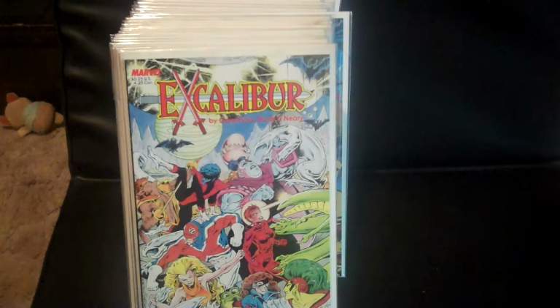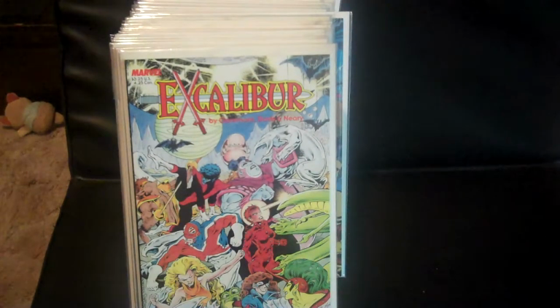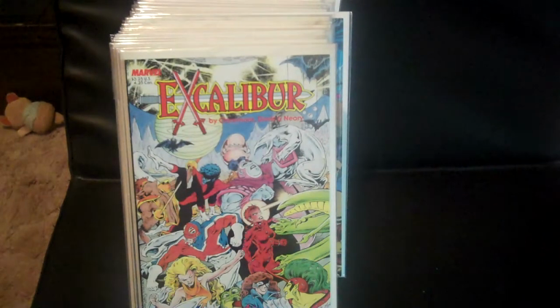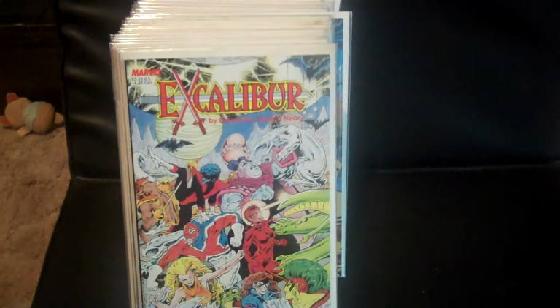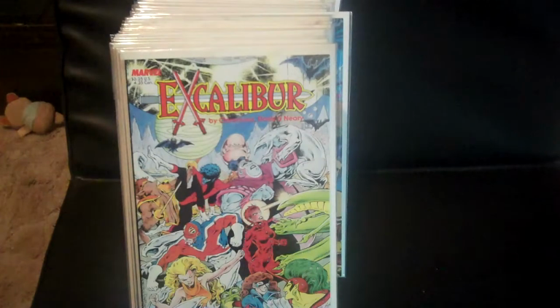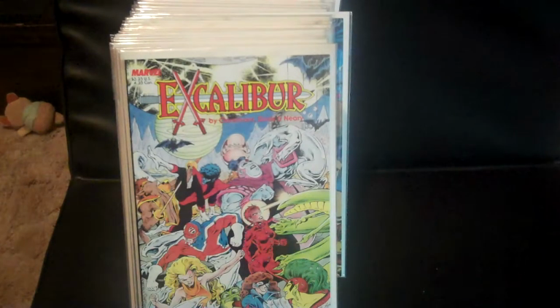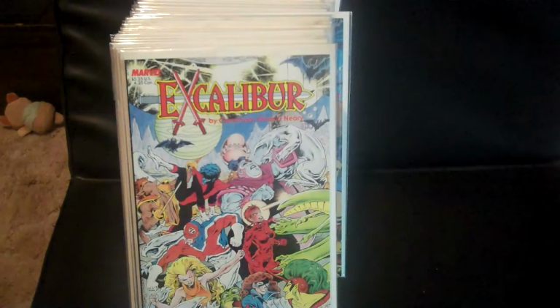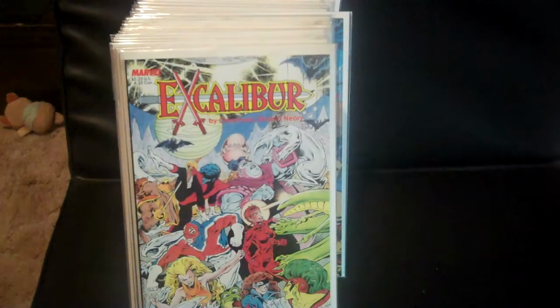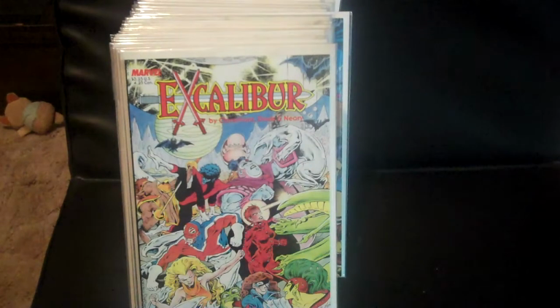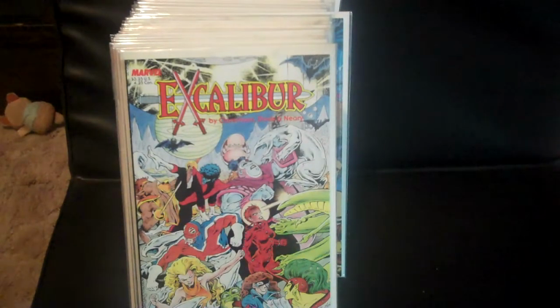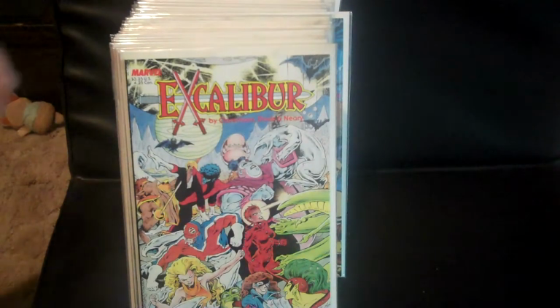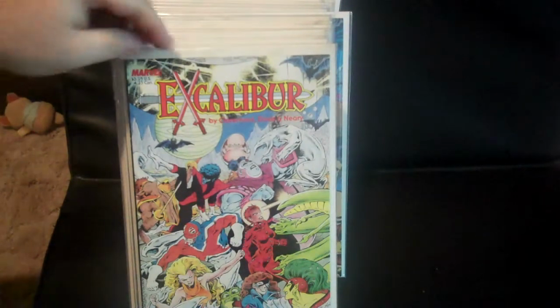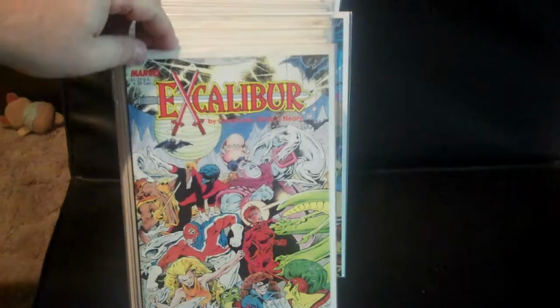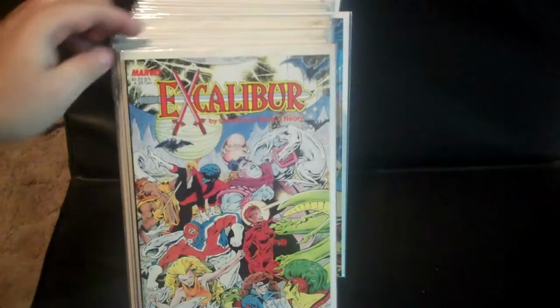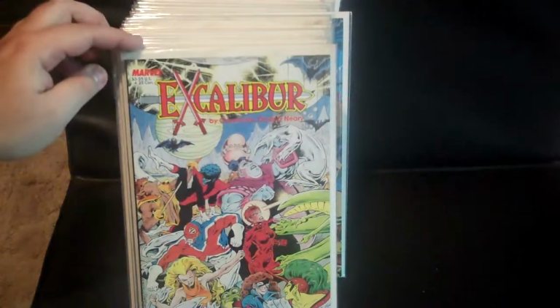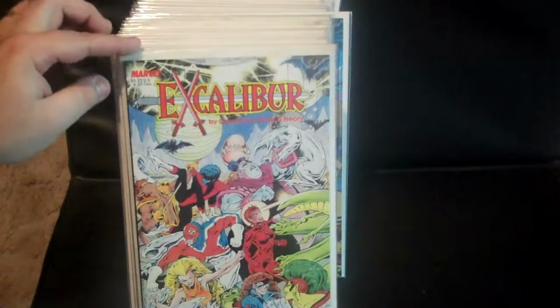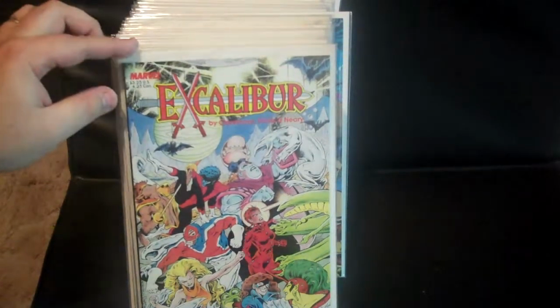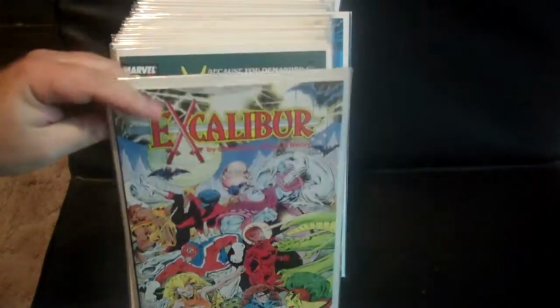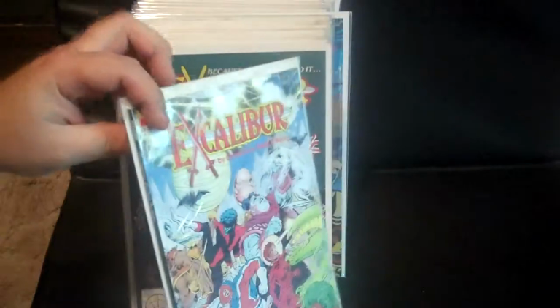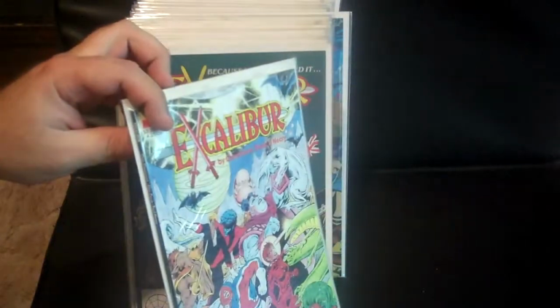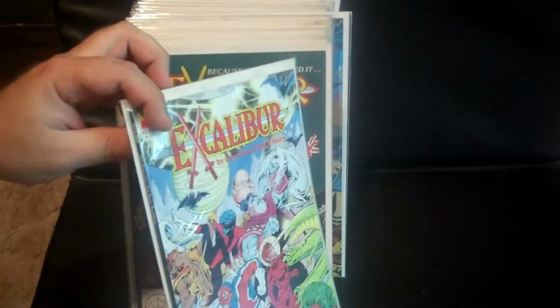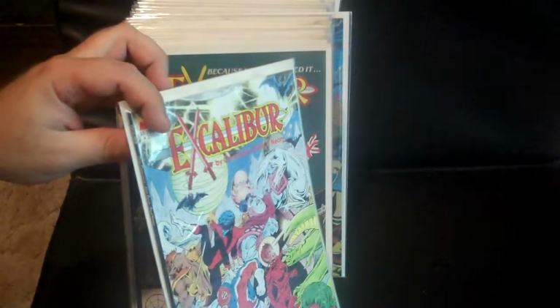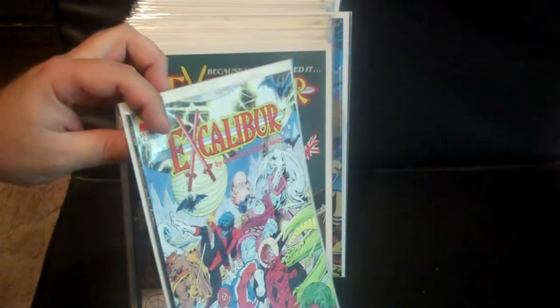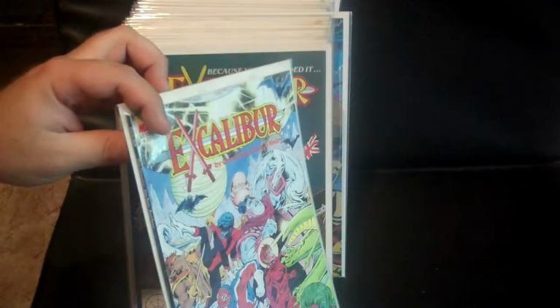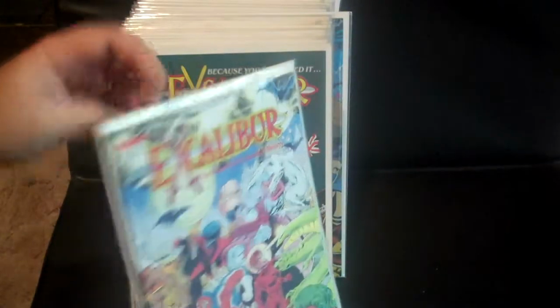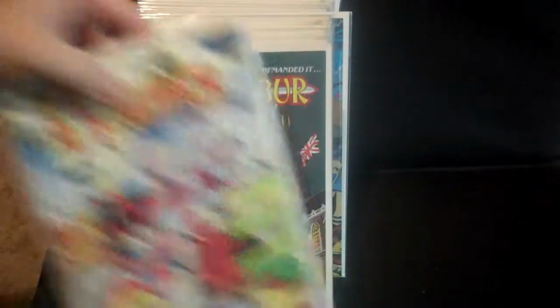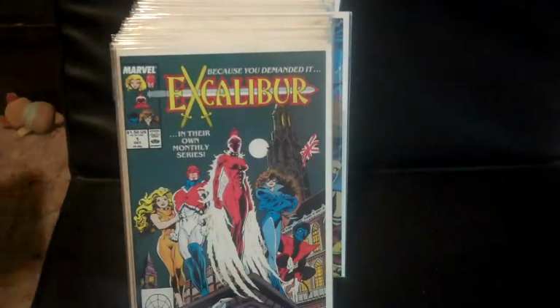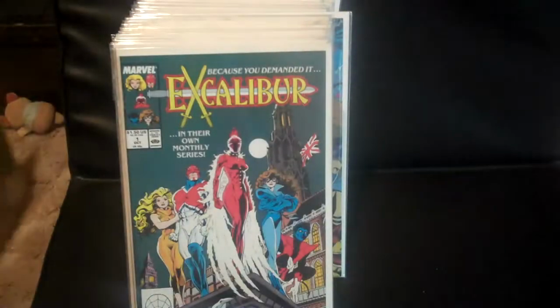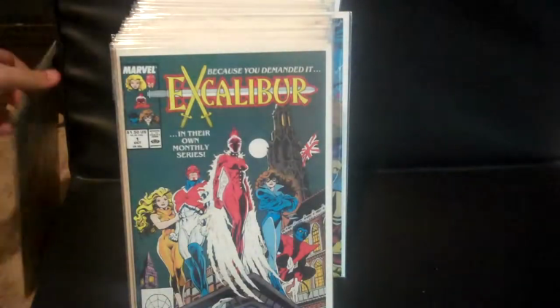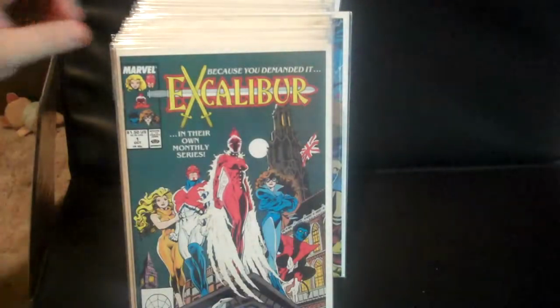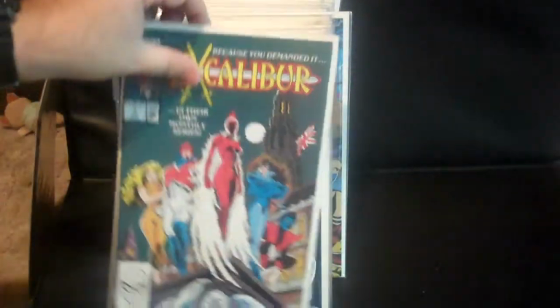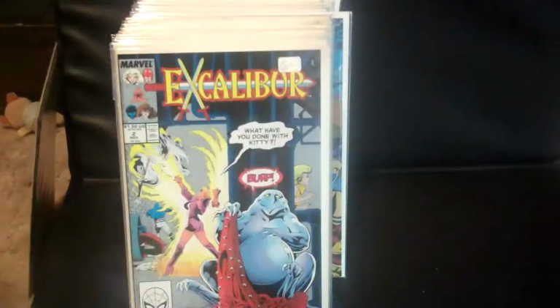I'll be posting my Fantastic Four flashes and firestorms, but we have Excalibur — the Prestige edition and Excalibur number one.